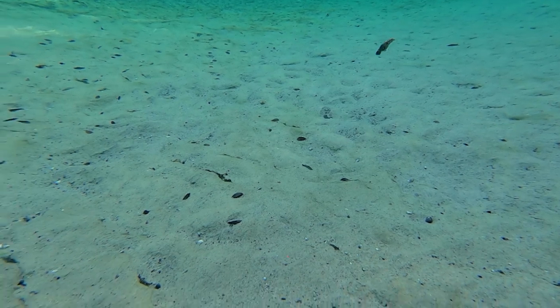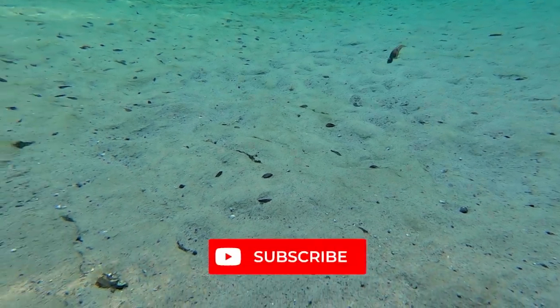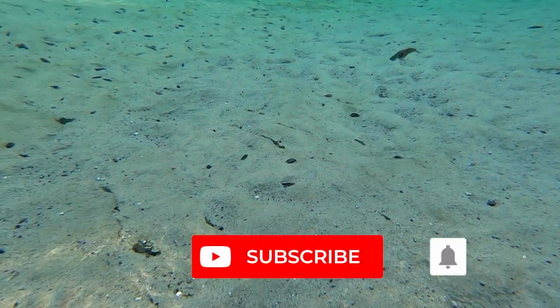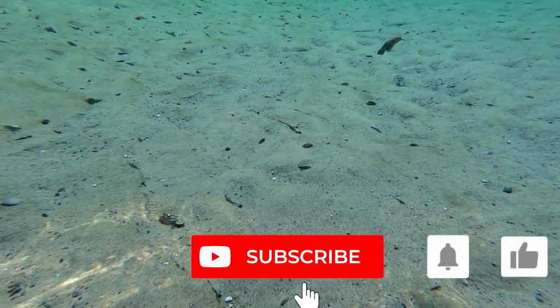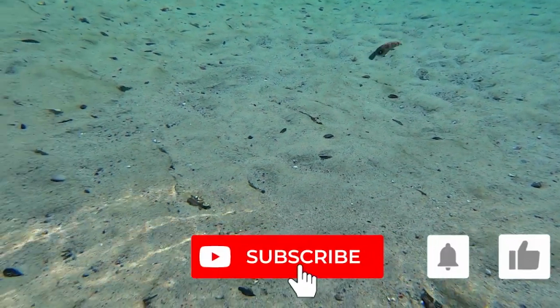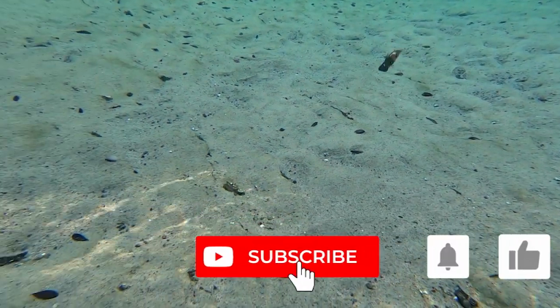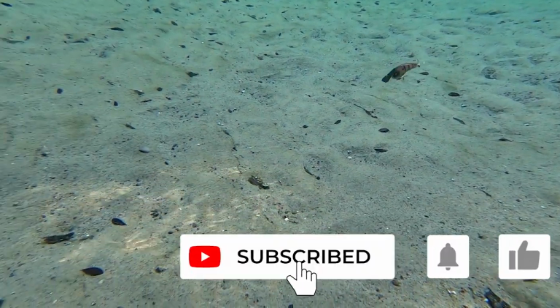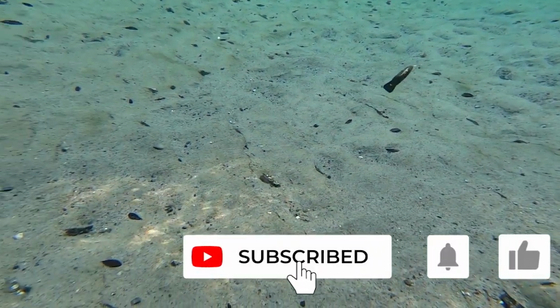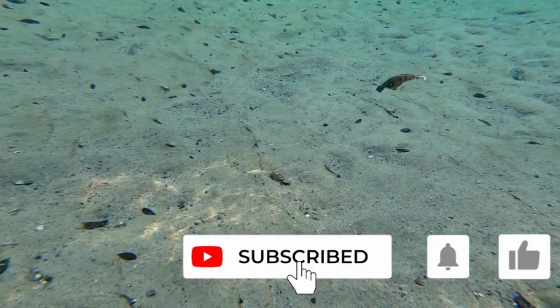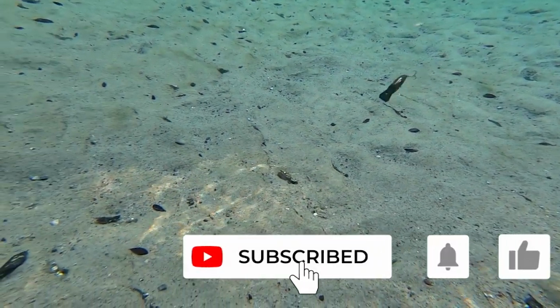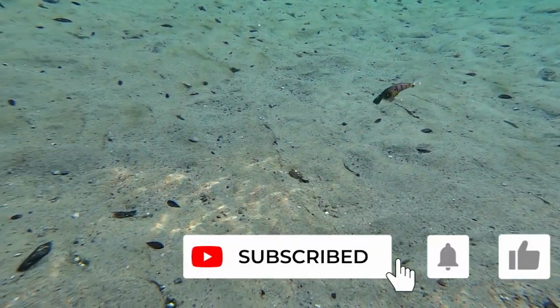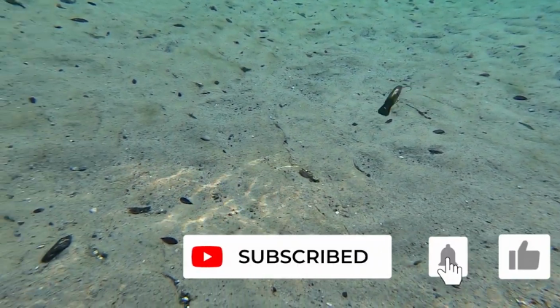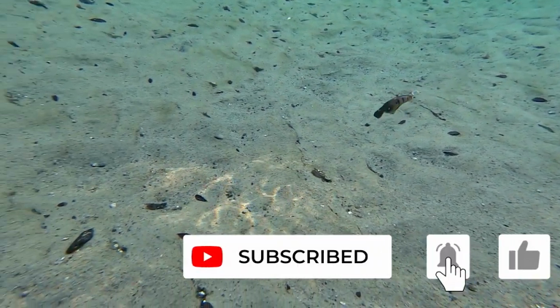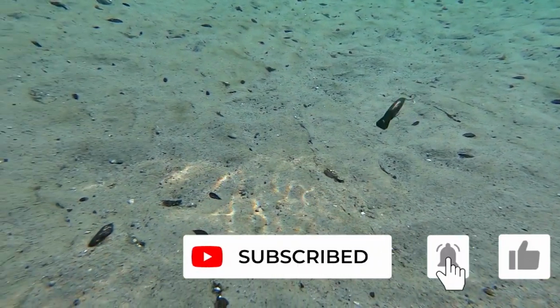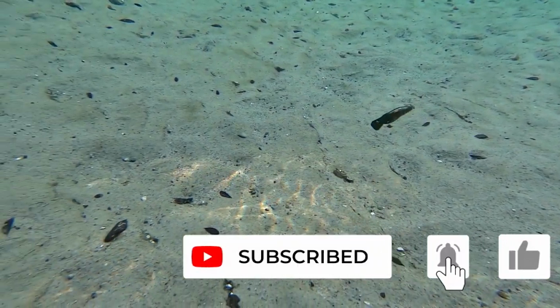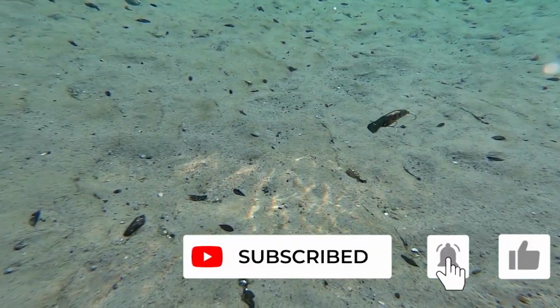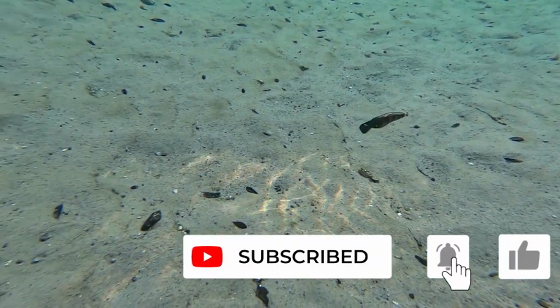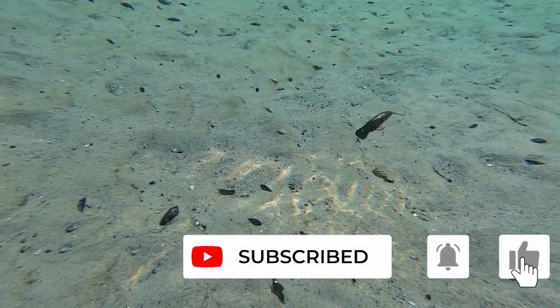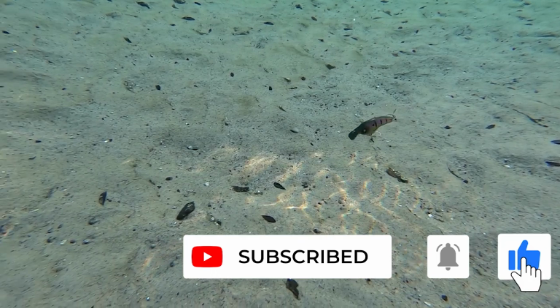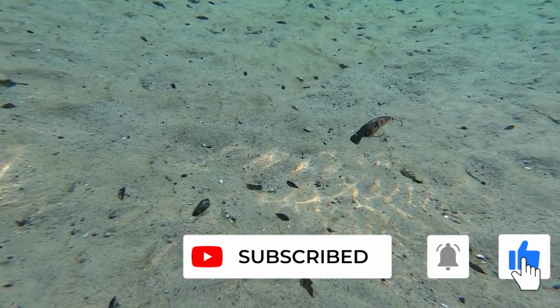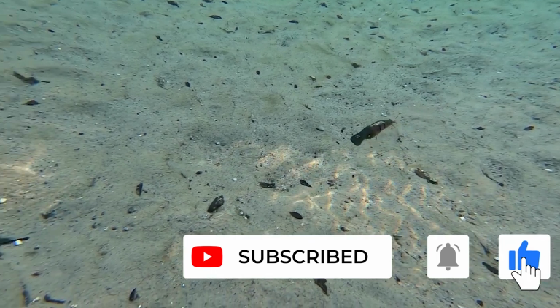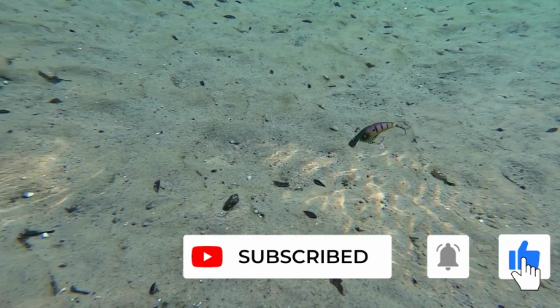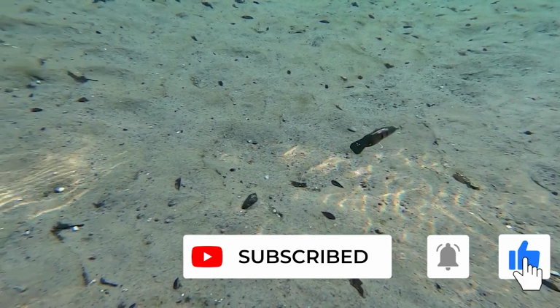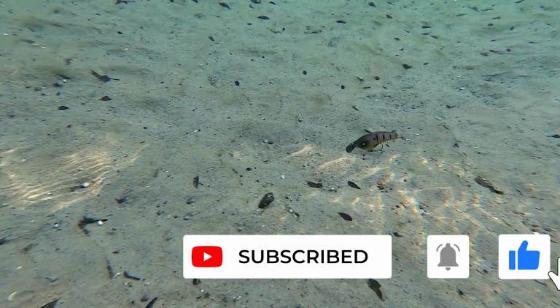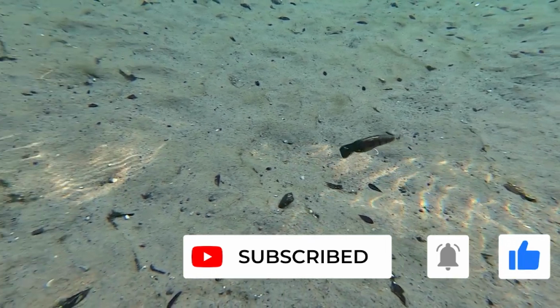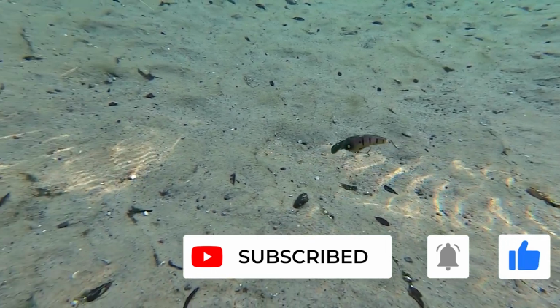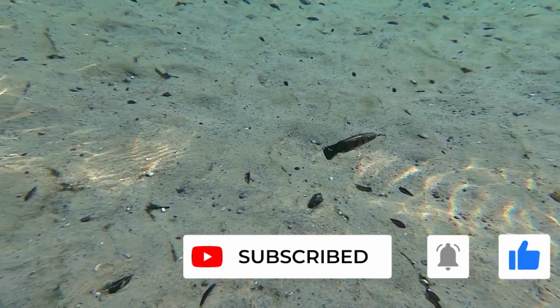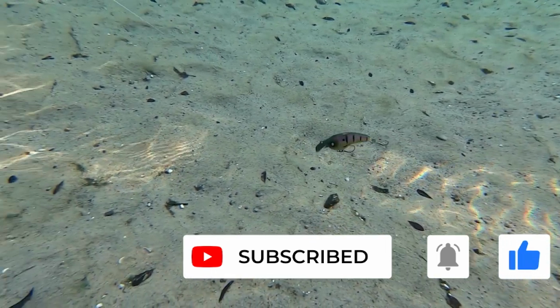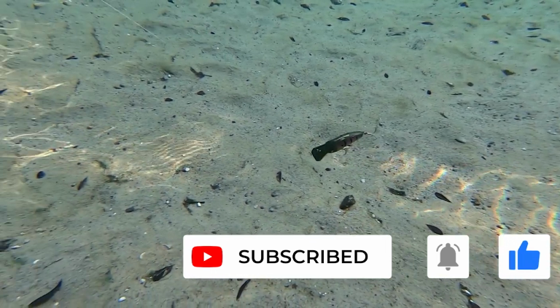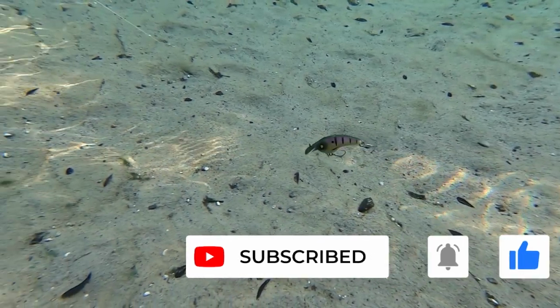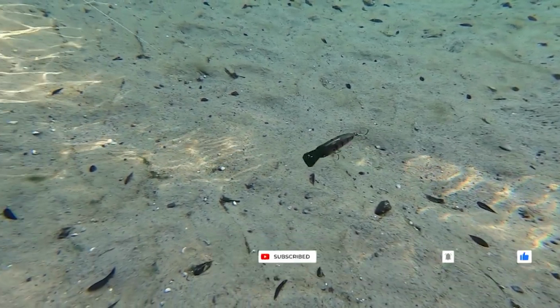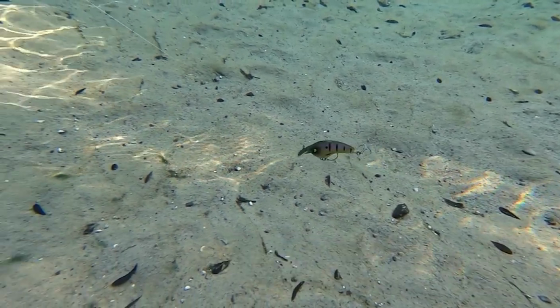If you like this content, please consider subscribing. Also, hit that like button, comment, and click that notification bell so you know when the next video drops. I hope you're having a blessed day.